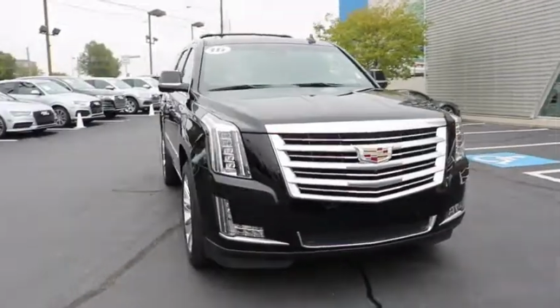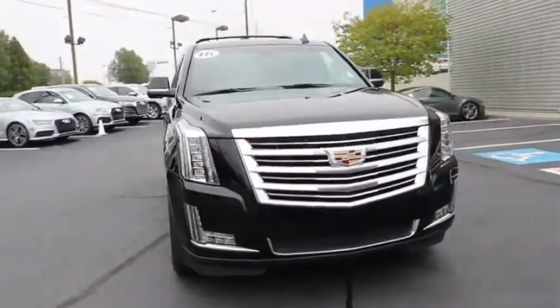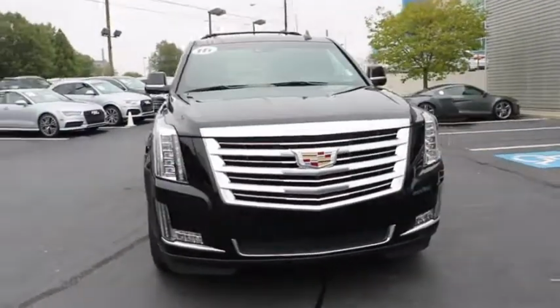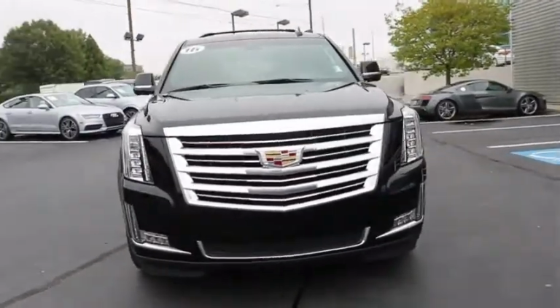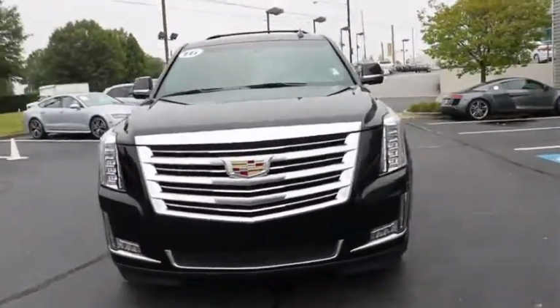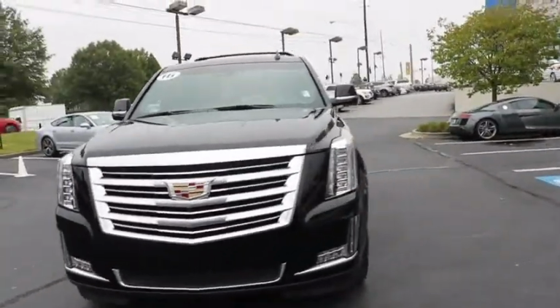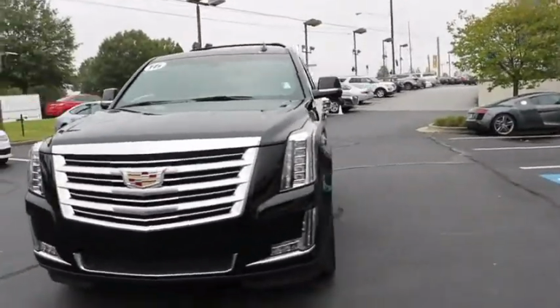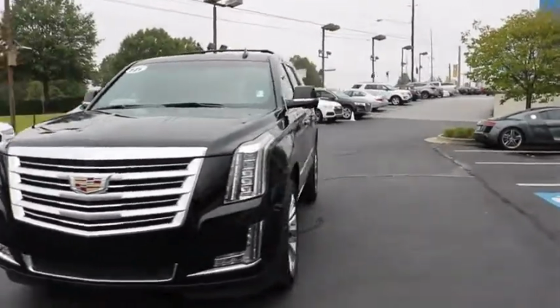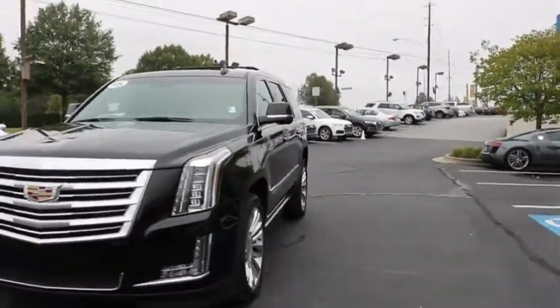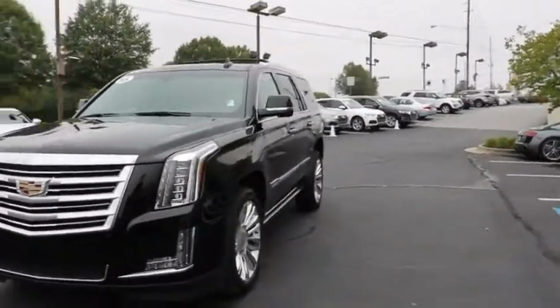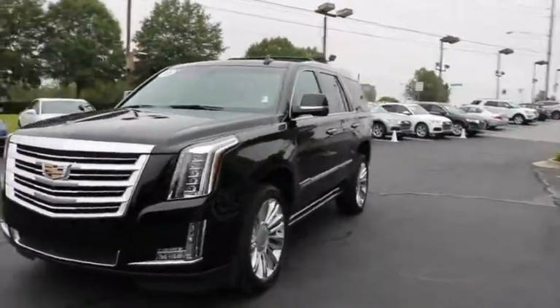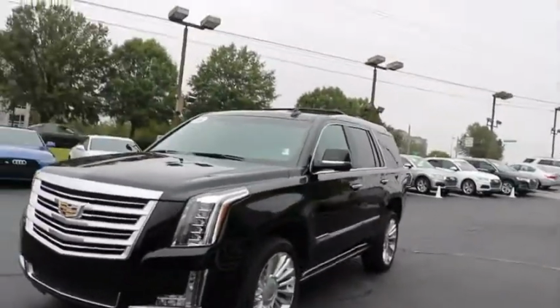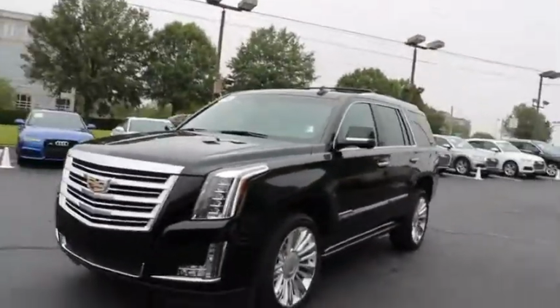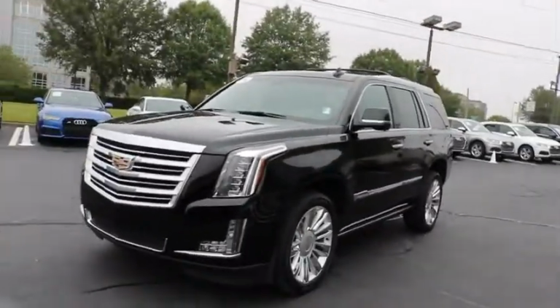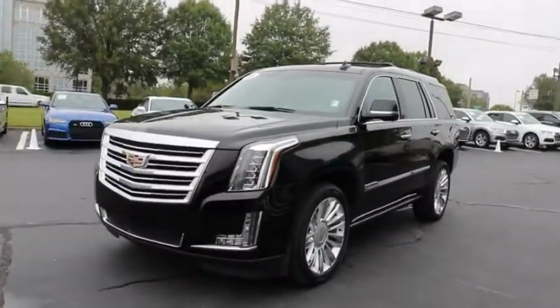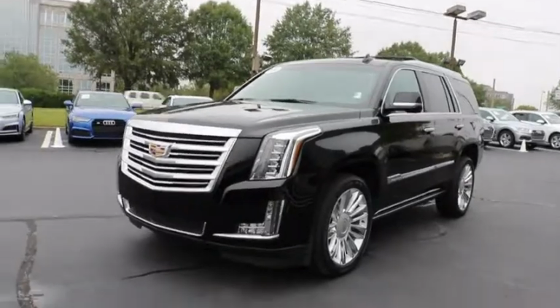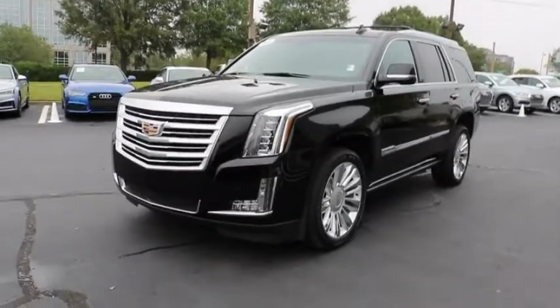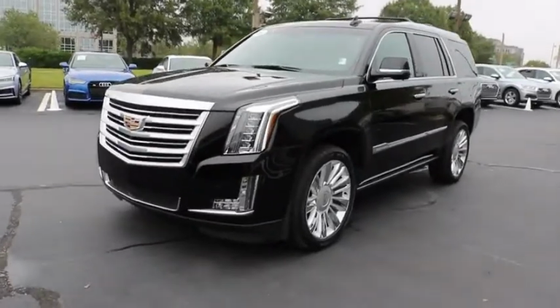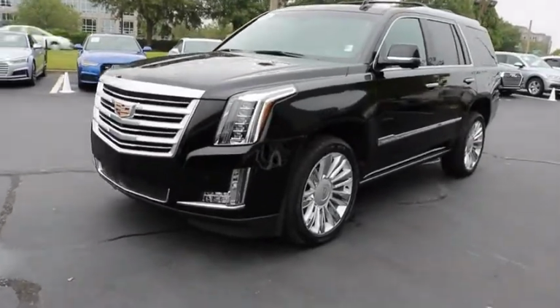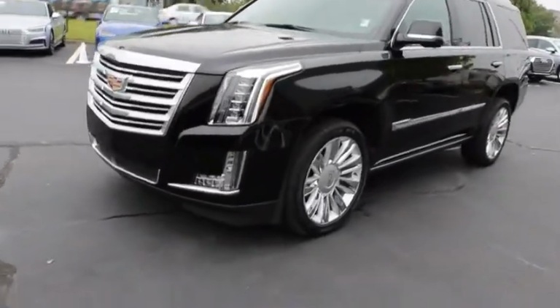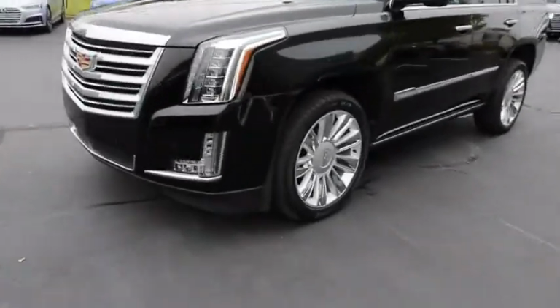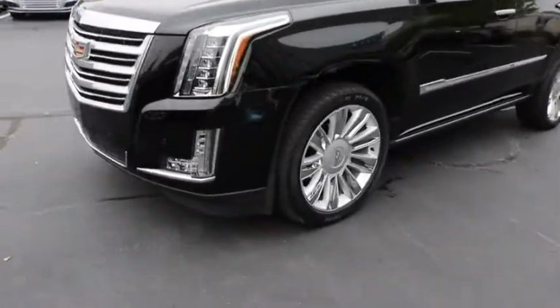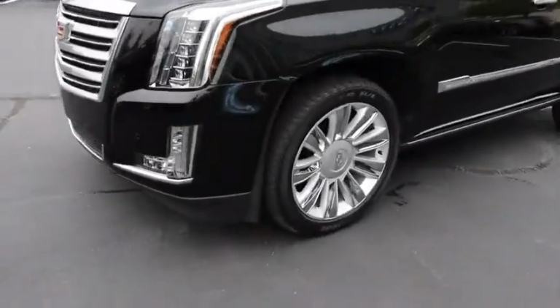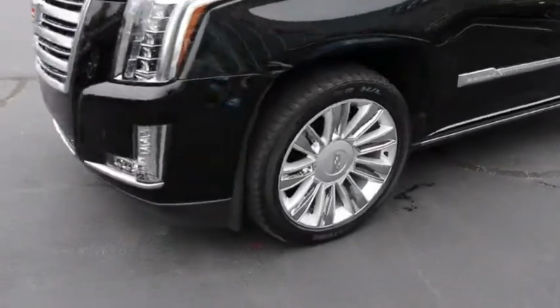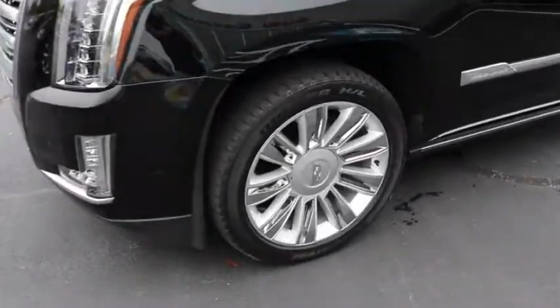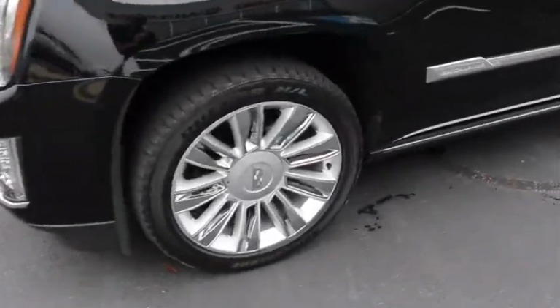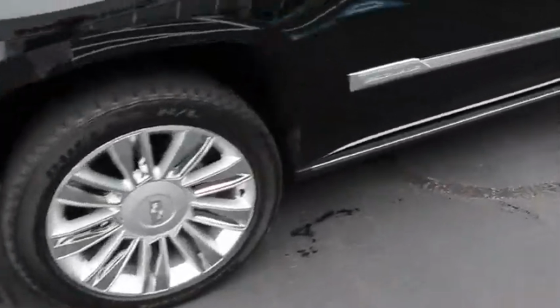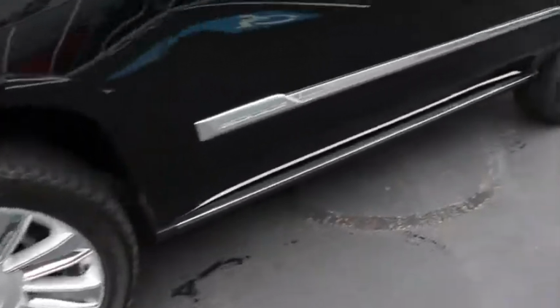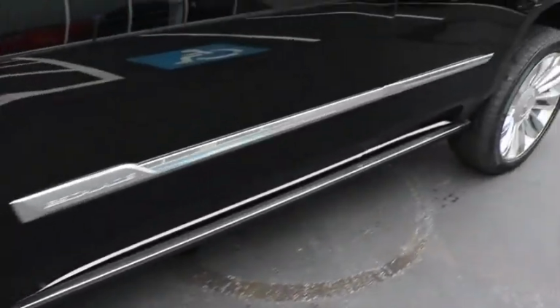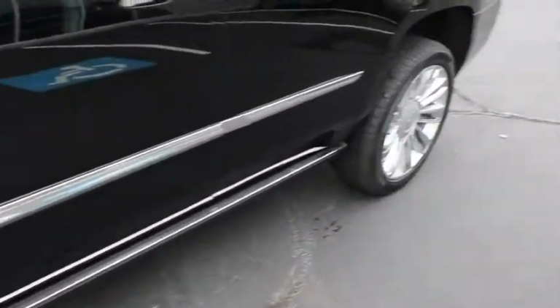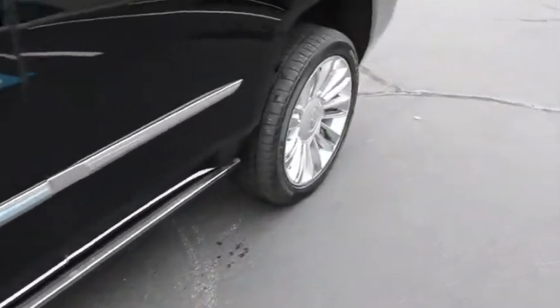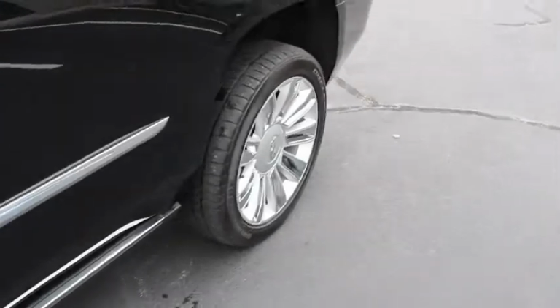Power passenger seat, lane departure warning, power liftgate, backup camera, anti-lock braking system, tow hitch, leather-wrapped steering wheel, Bluetooth, adjustable steering wheel.